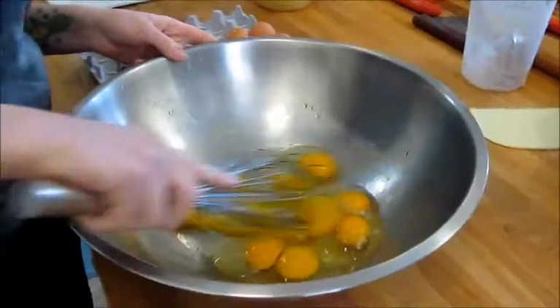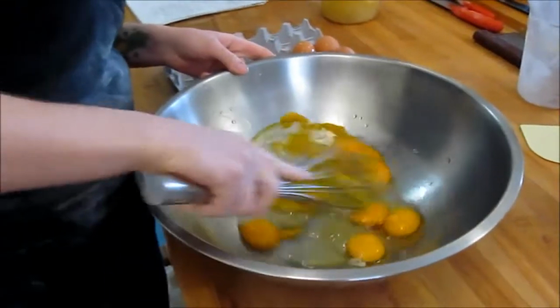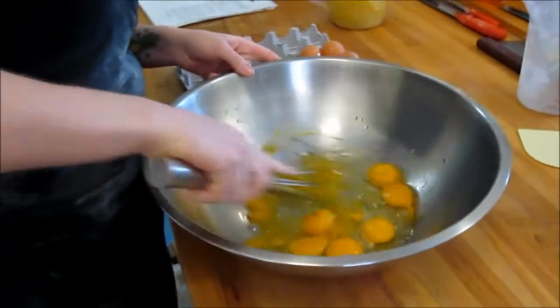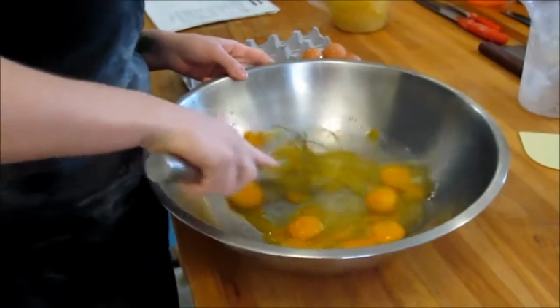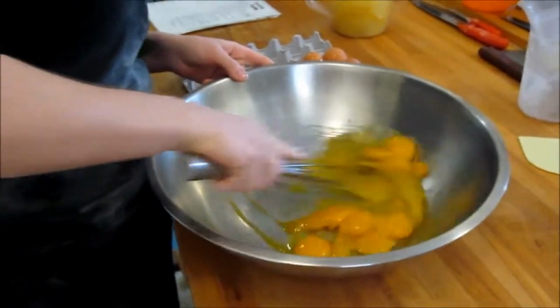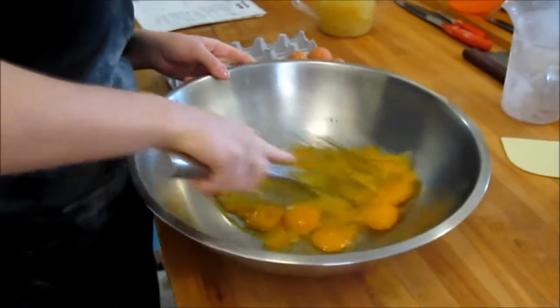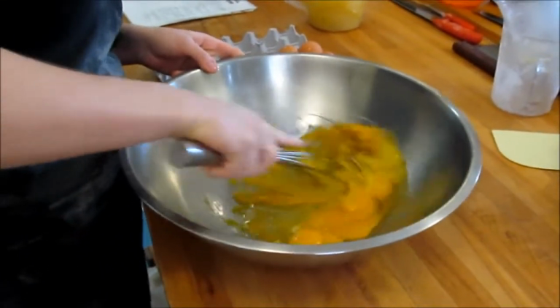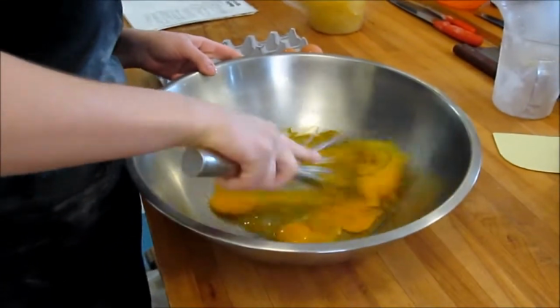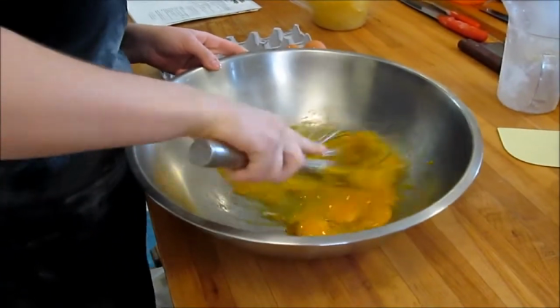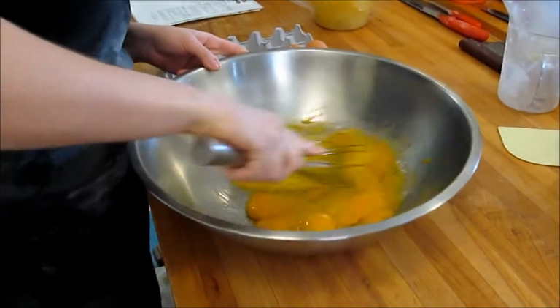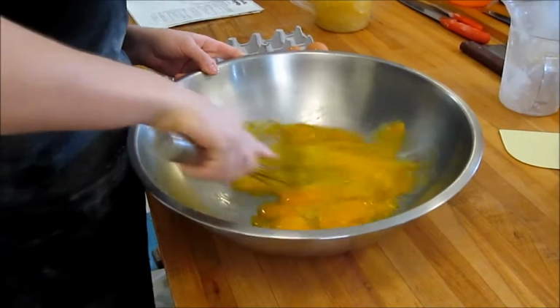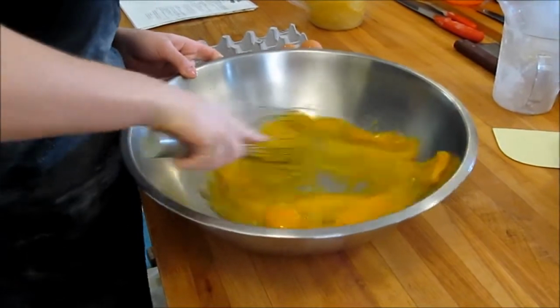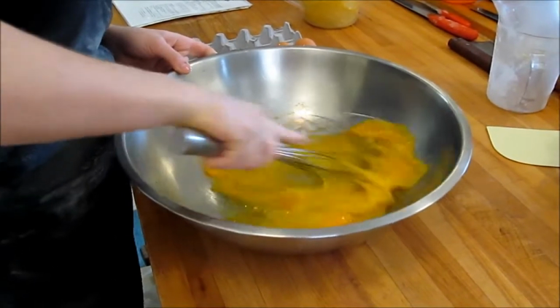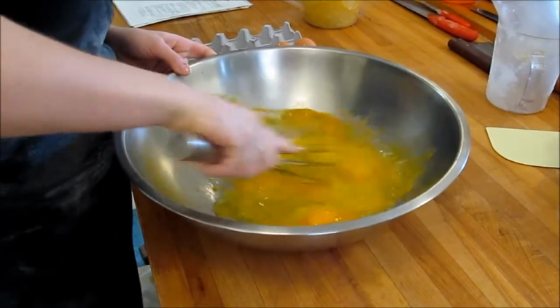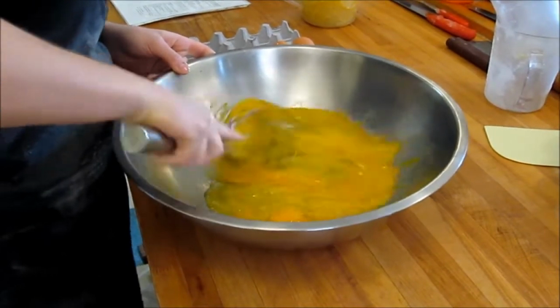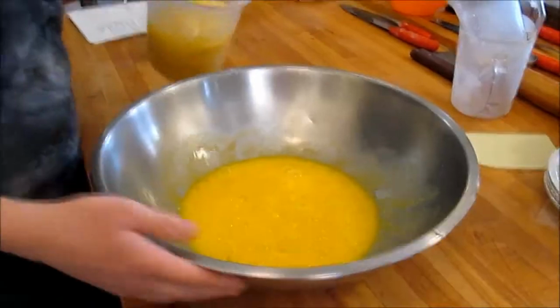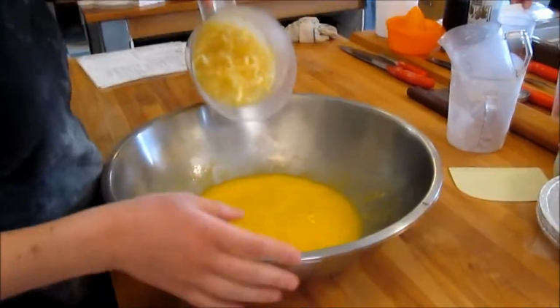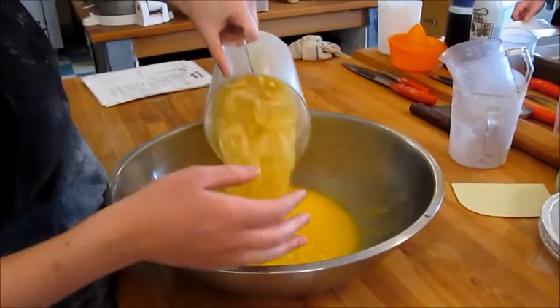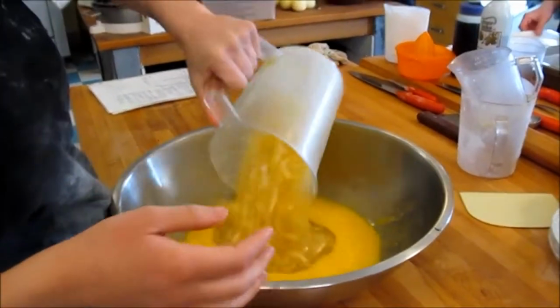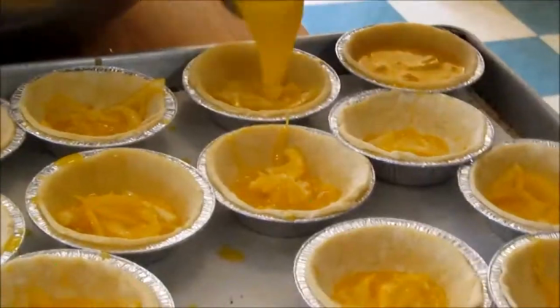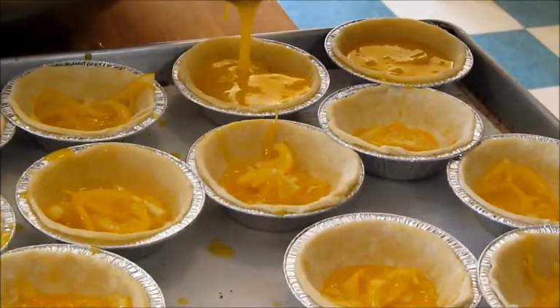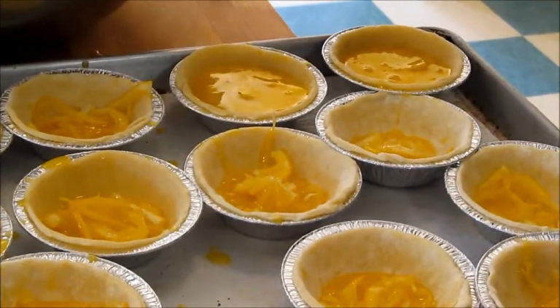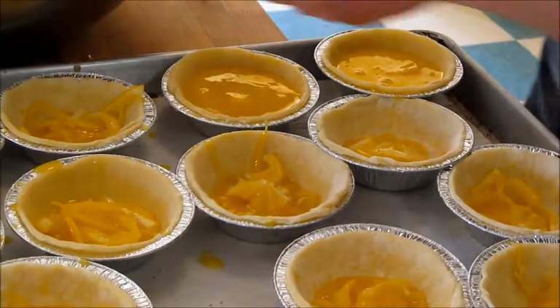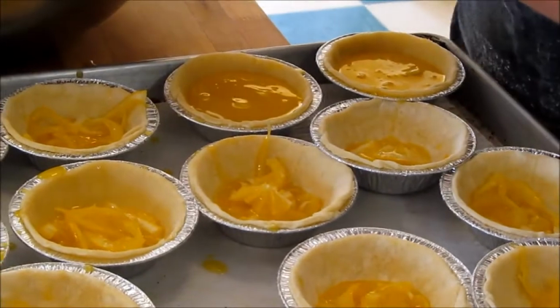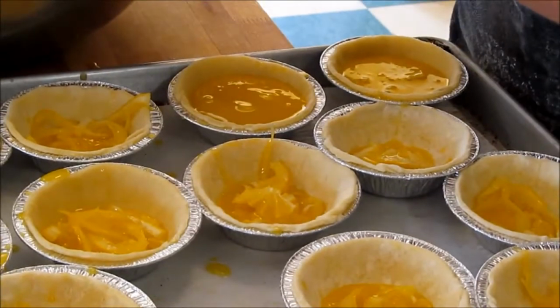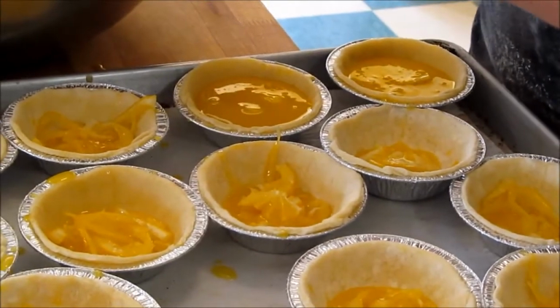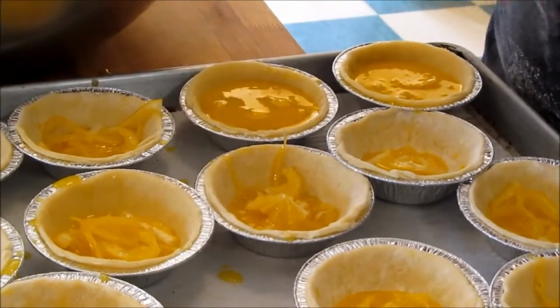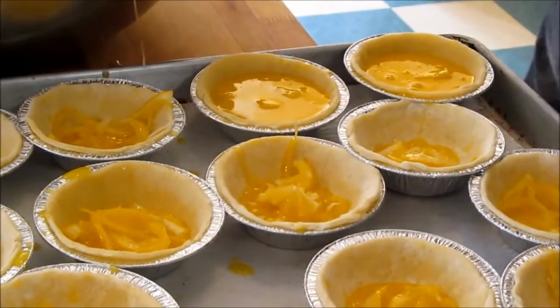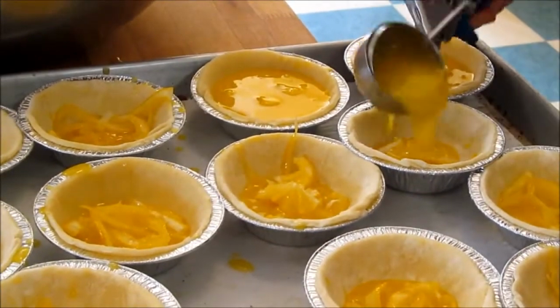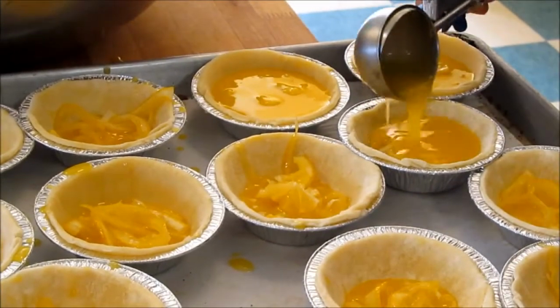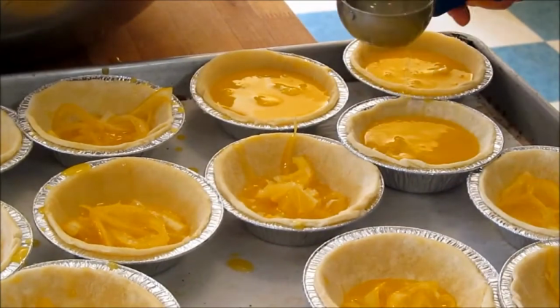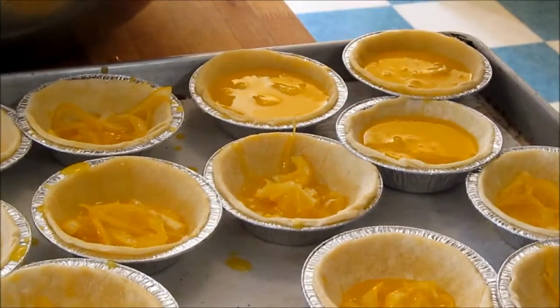we whisk some eggs together. The eggs we're using are free-run. Then we add the lemon mixture and stir it well. We divide the lemon pieces evenly into each of the tart shells, then top them up with the extra liquid that's left over.